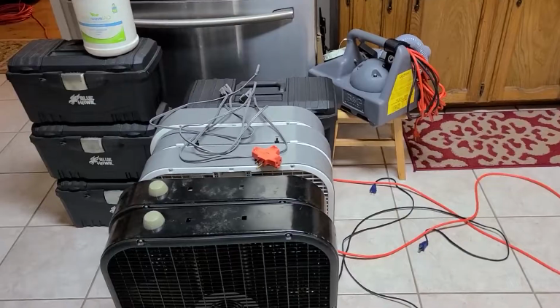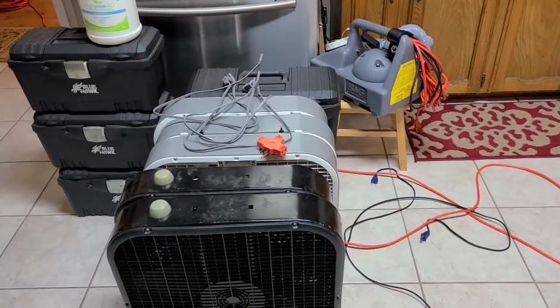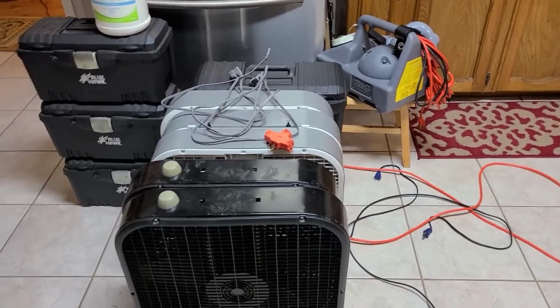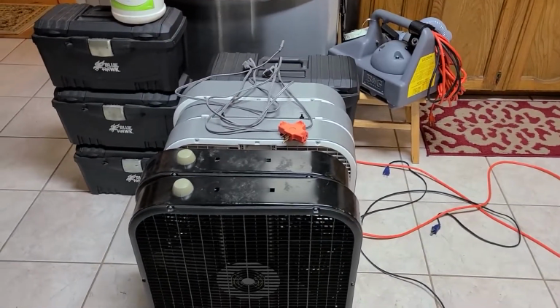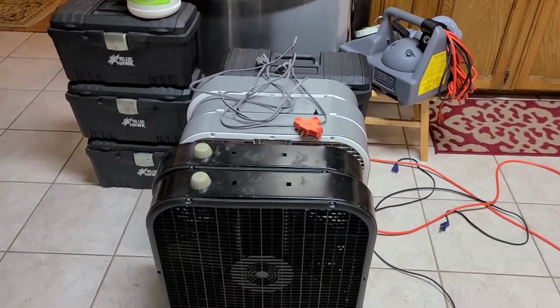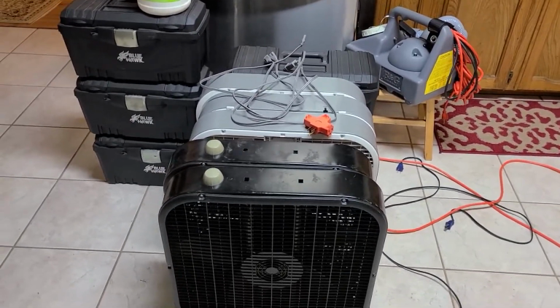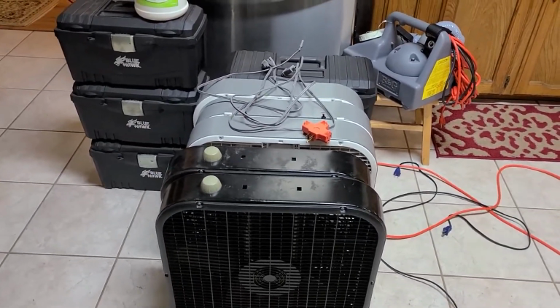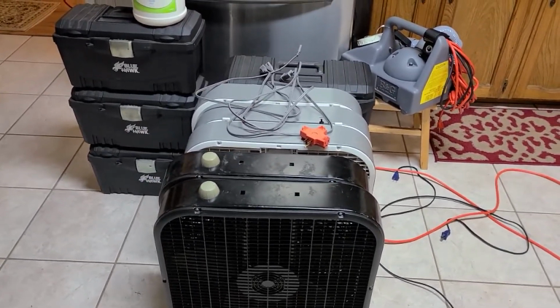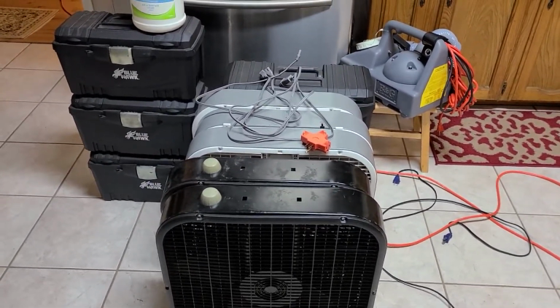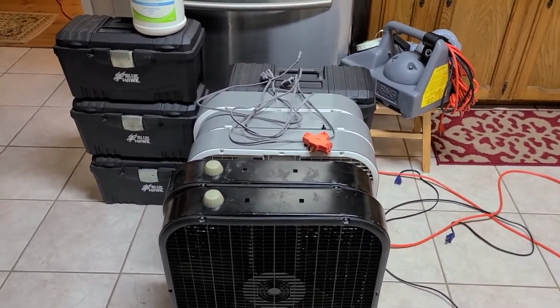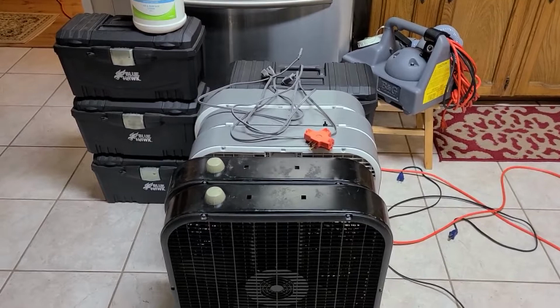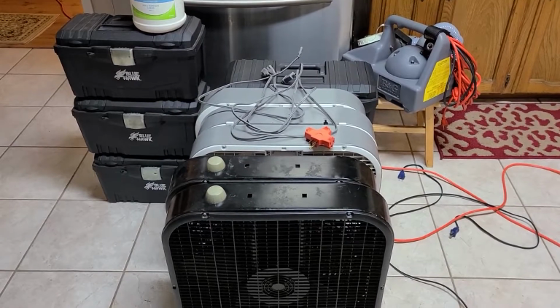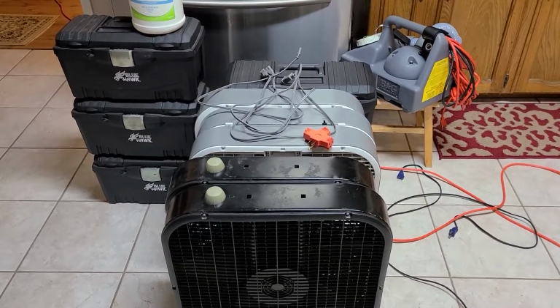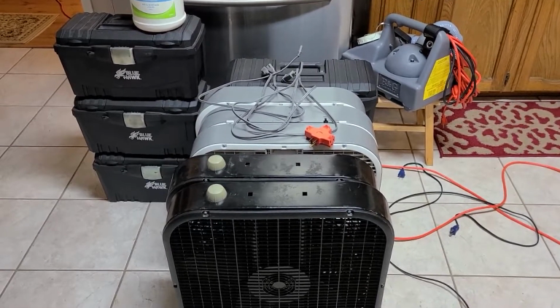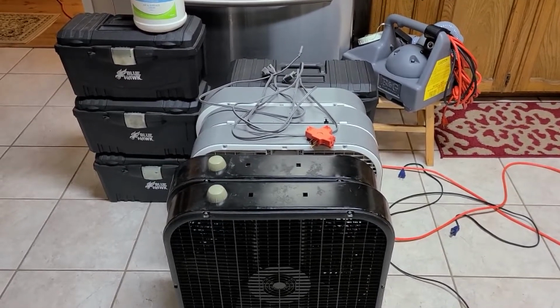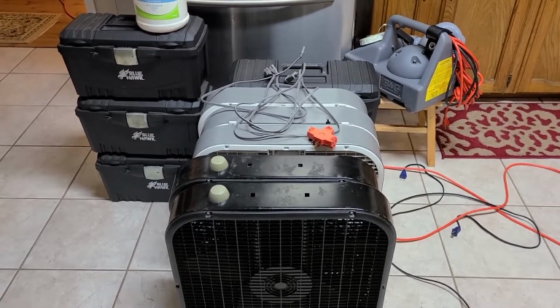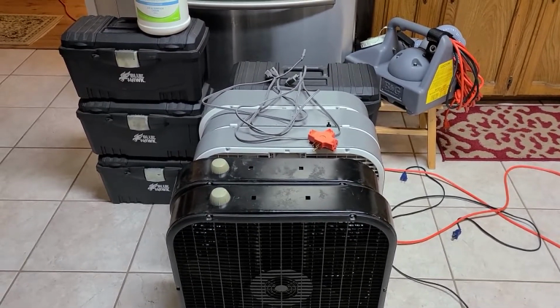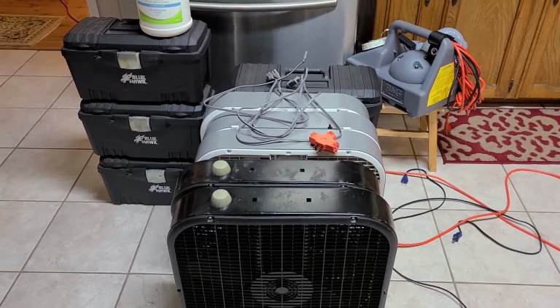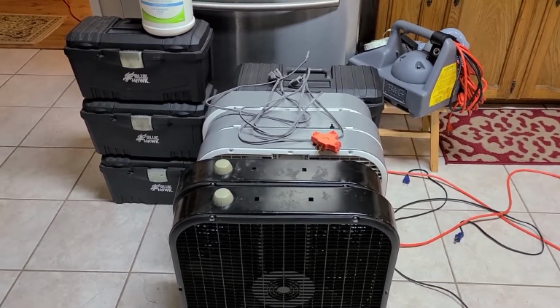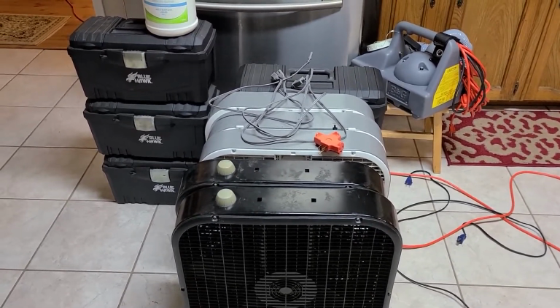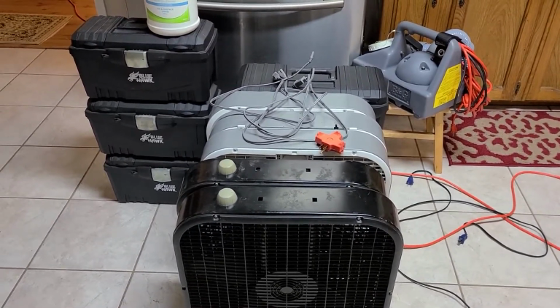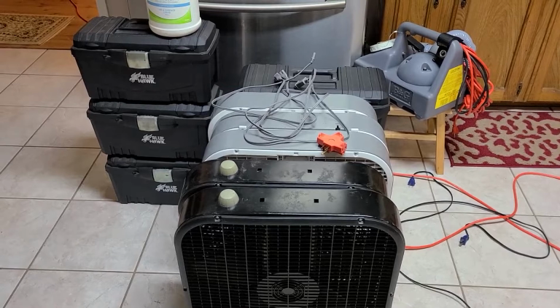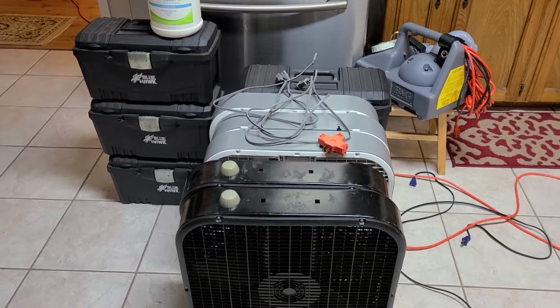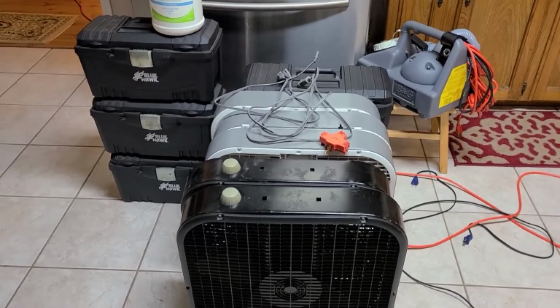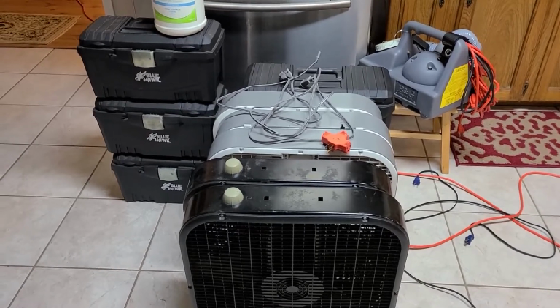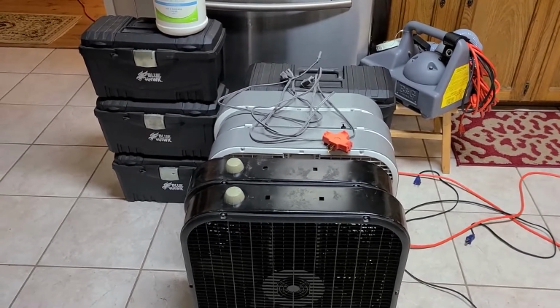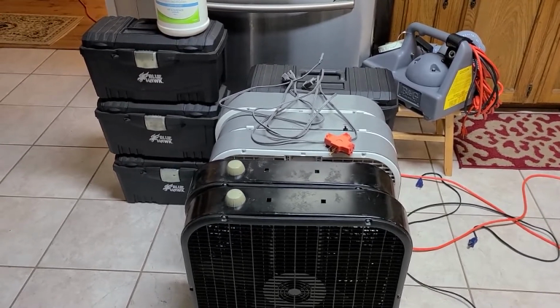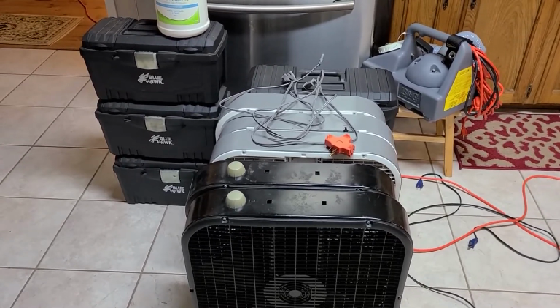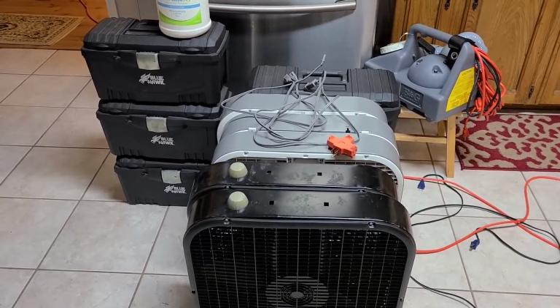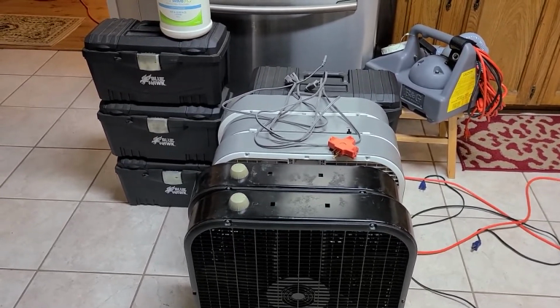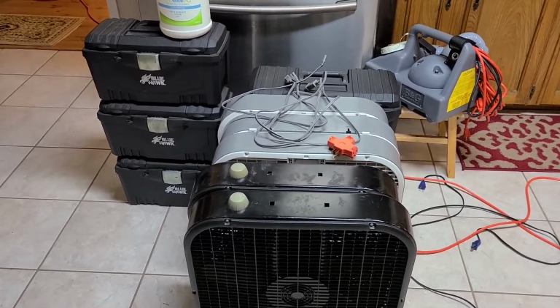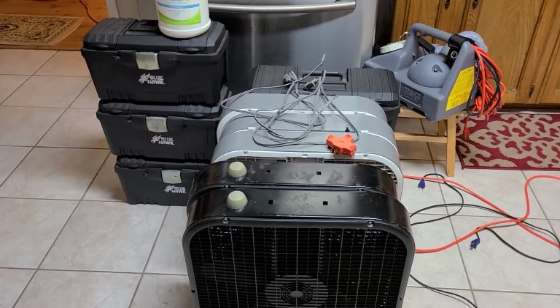Today I'm going to take you through a standard home ozone treatment. I've had a good bit of questions on some of my other videos about doing ozone treatments, and I'm going to try to answer some of those questions in this video.